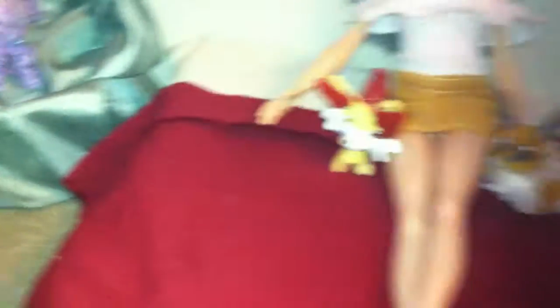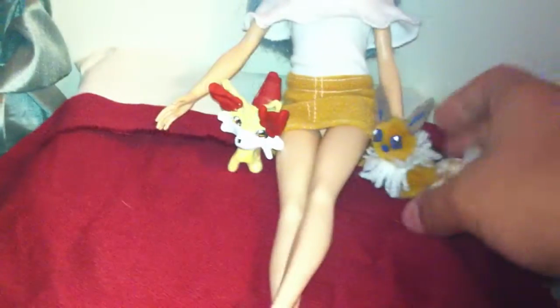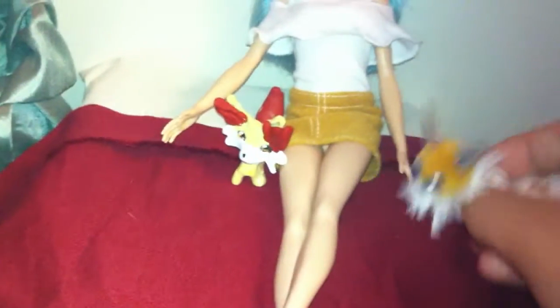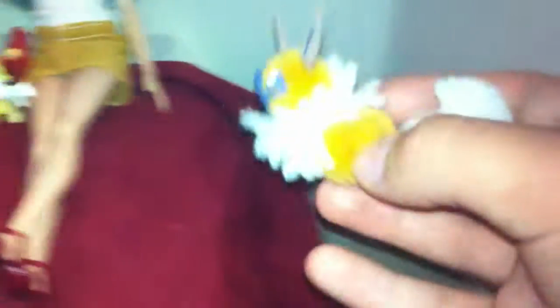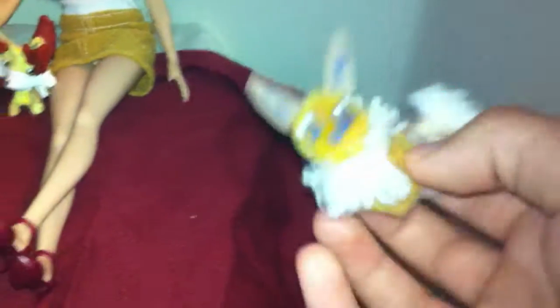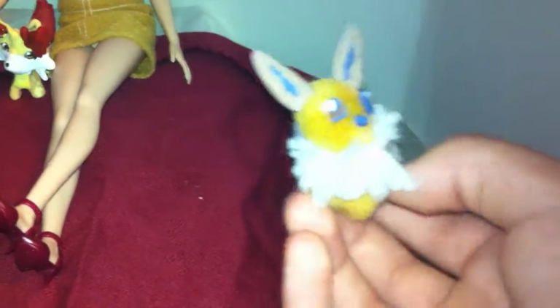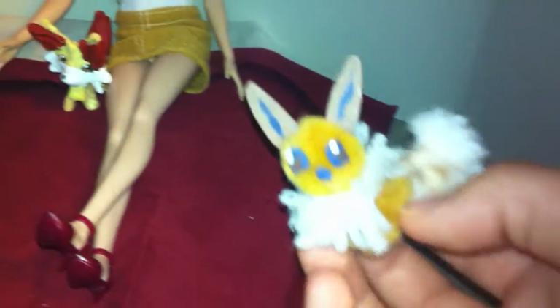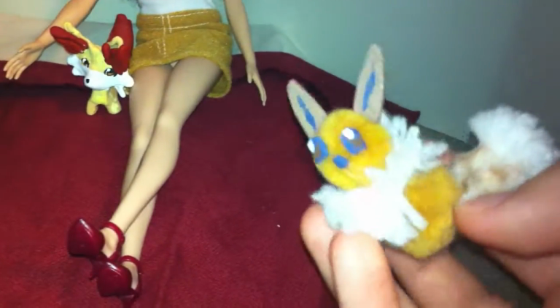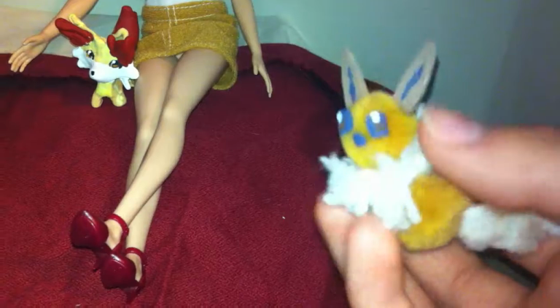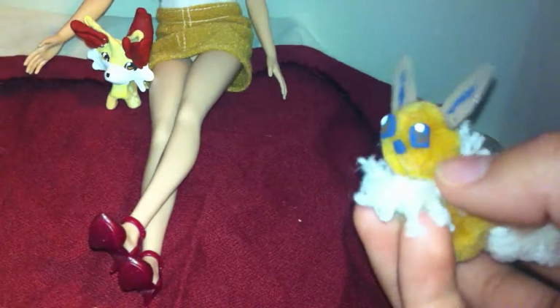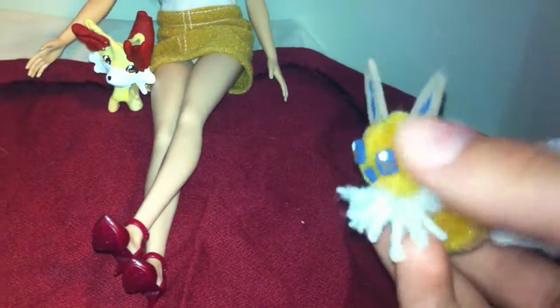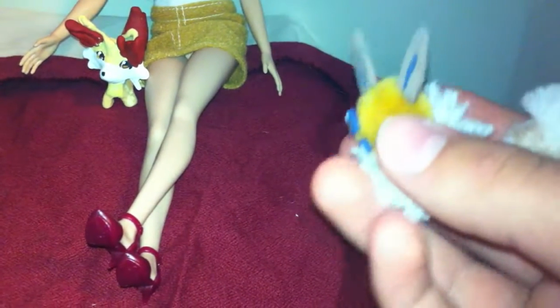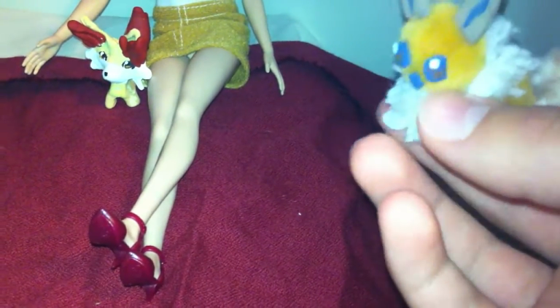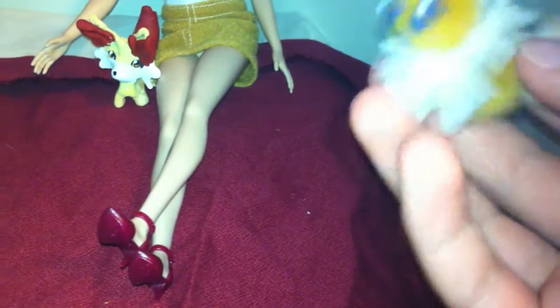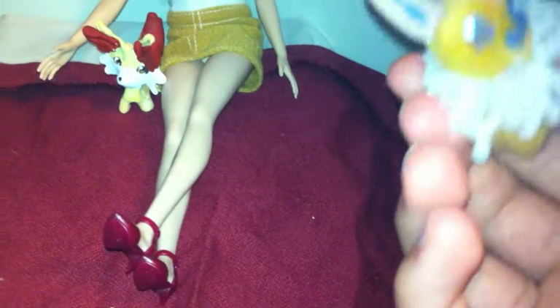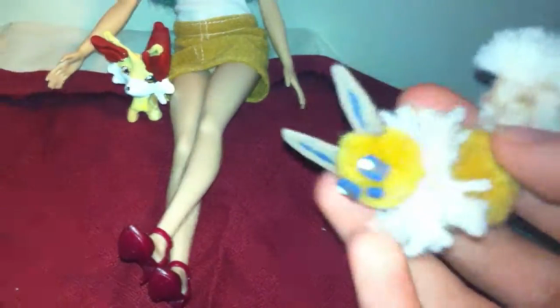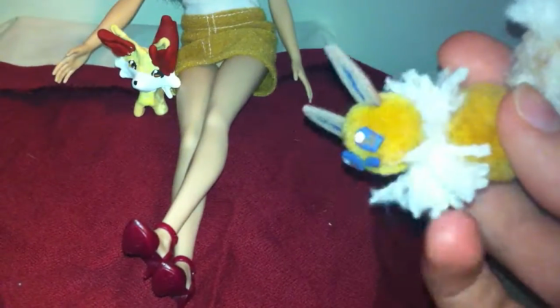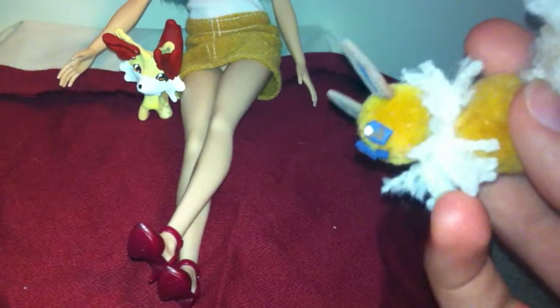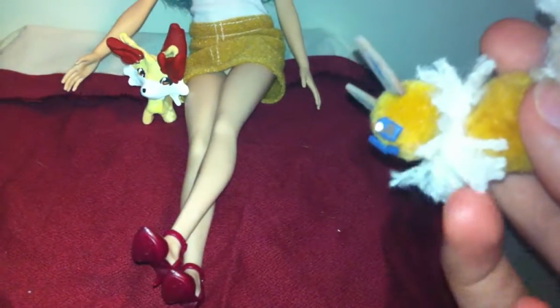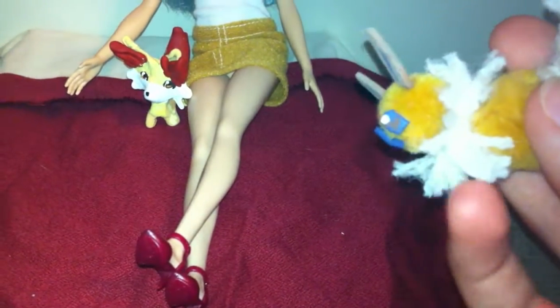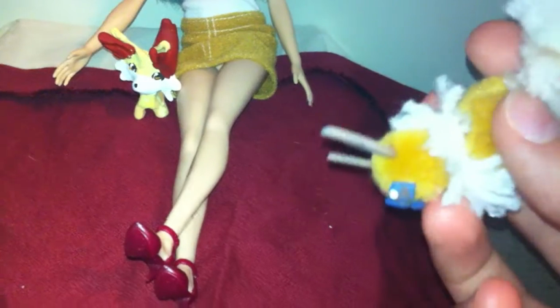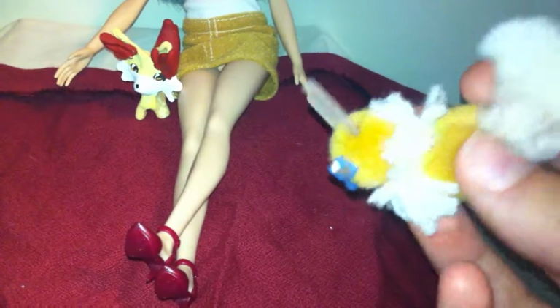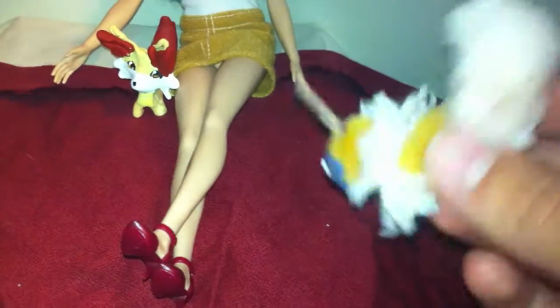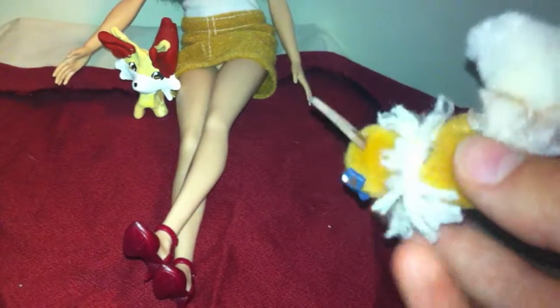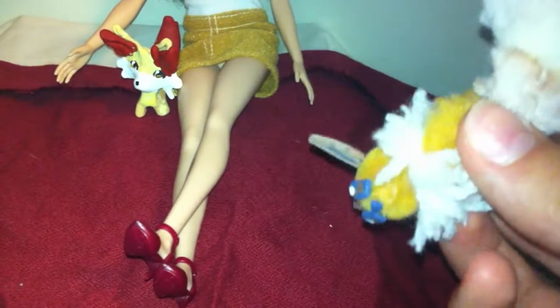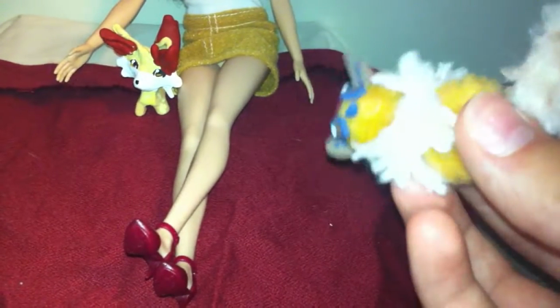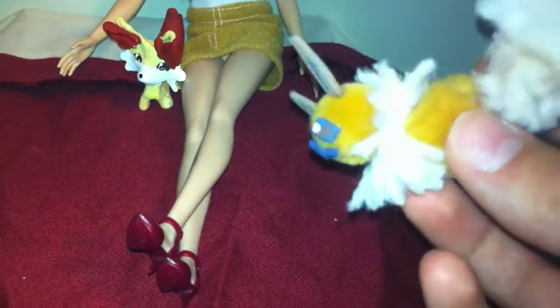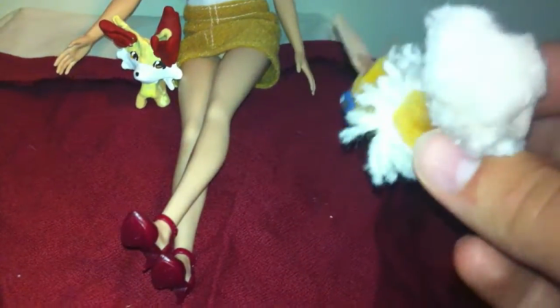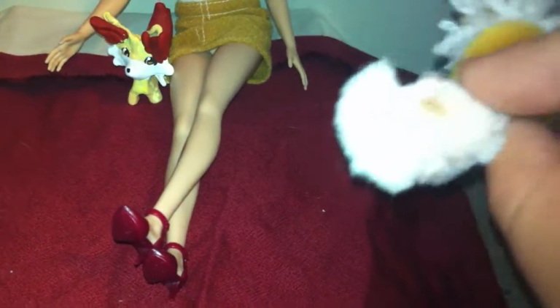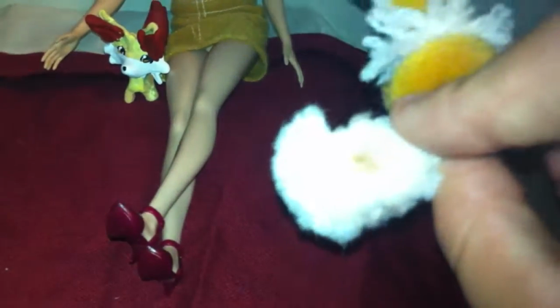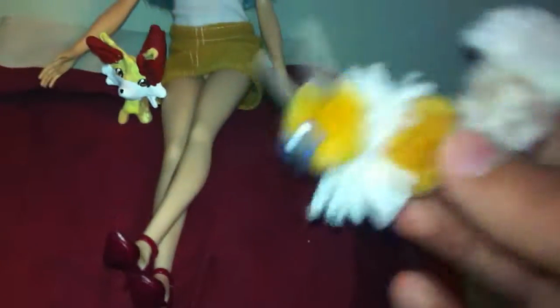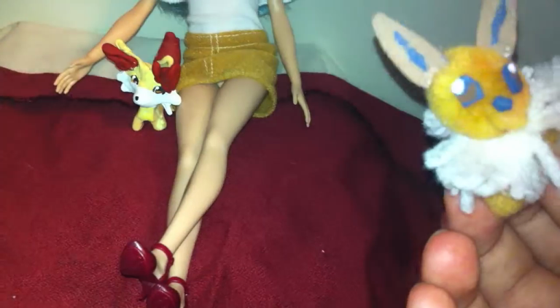And here is my Eevee. She has a little yarn fluff thing — her signature fur around her neck — and her big poofy tail.